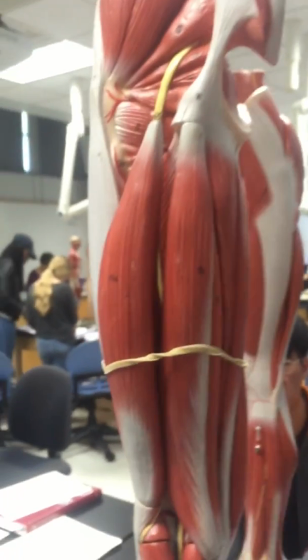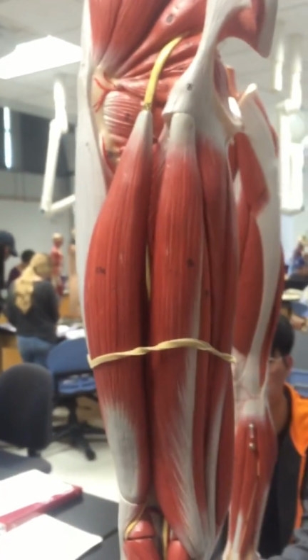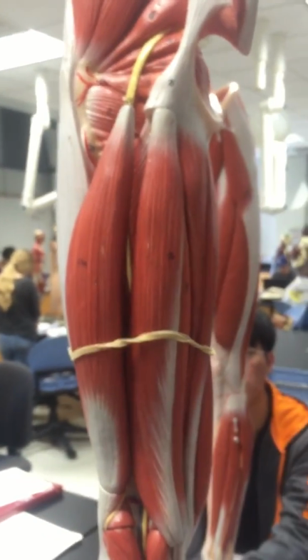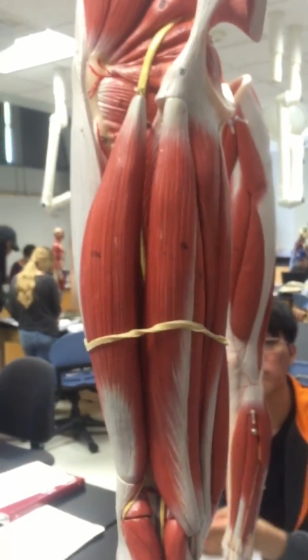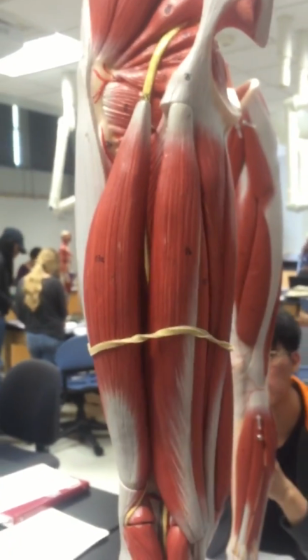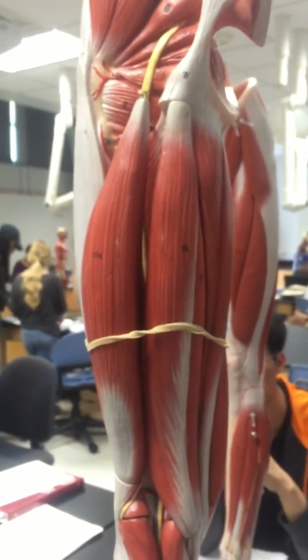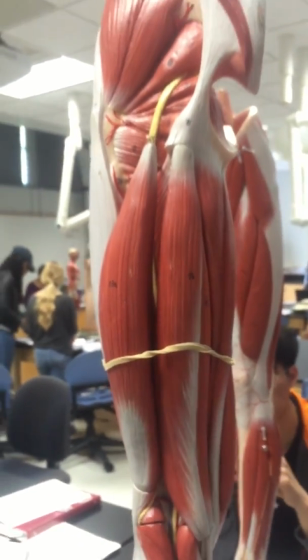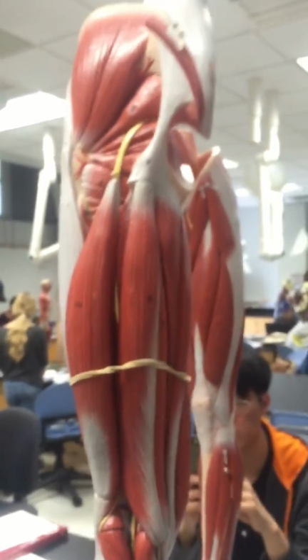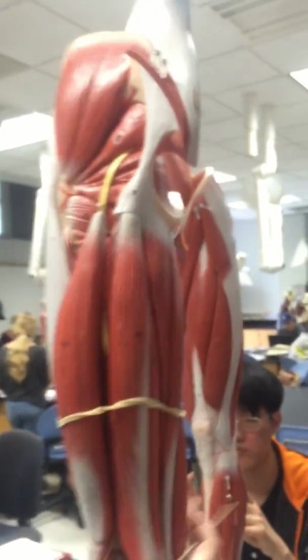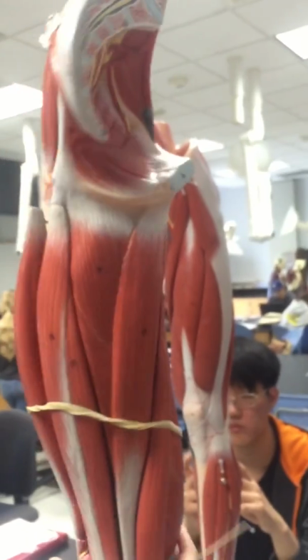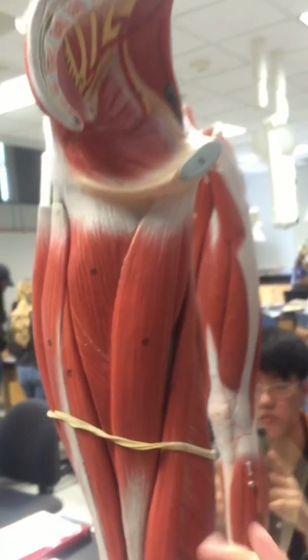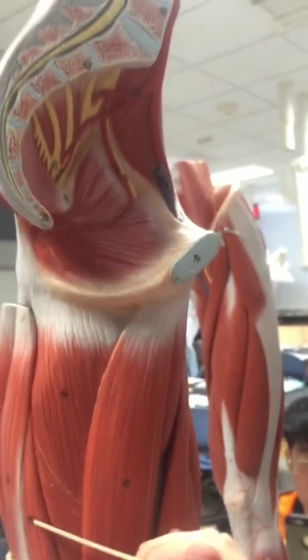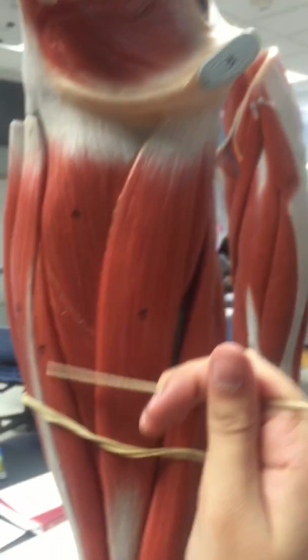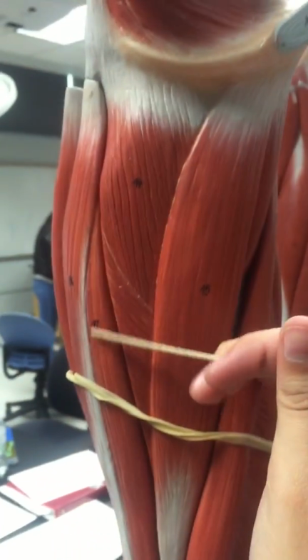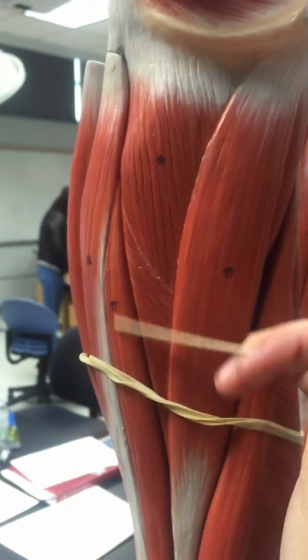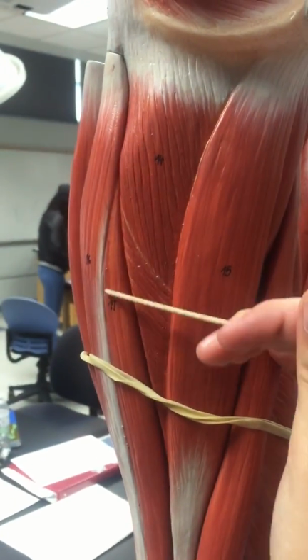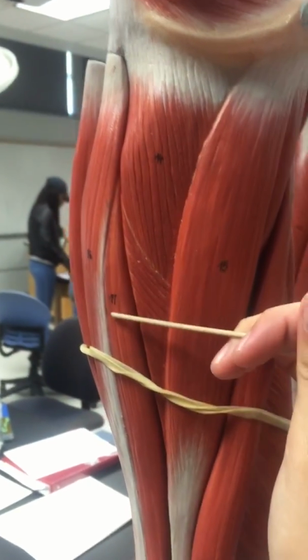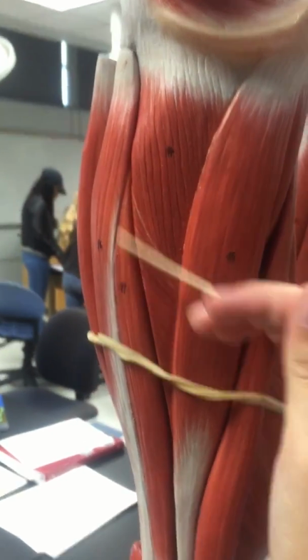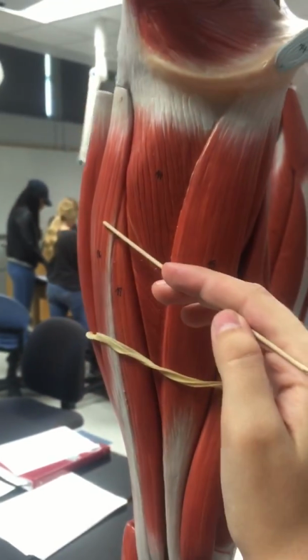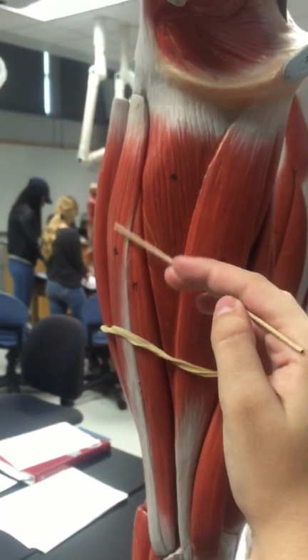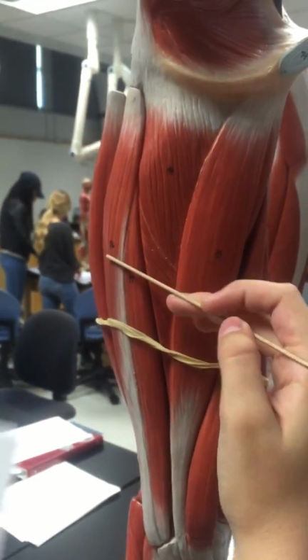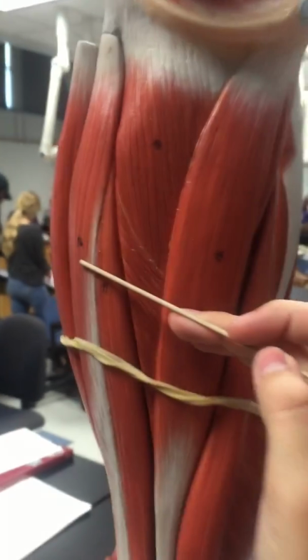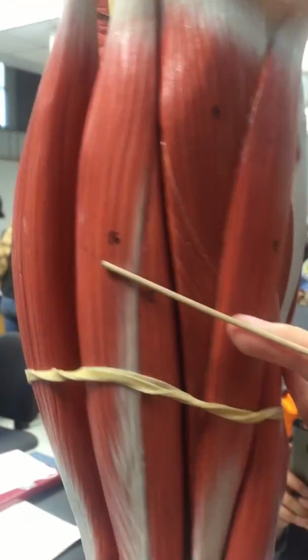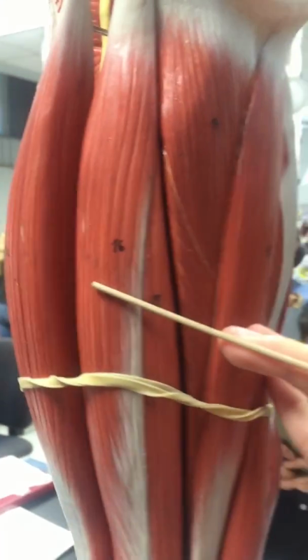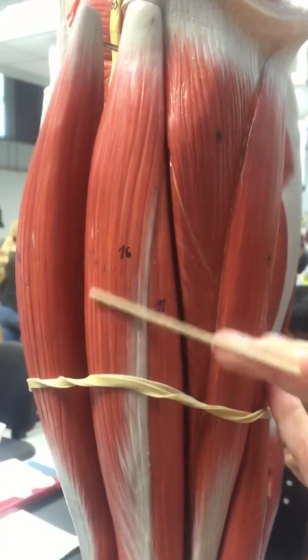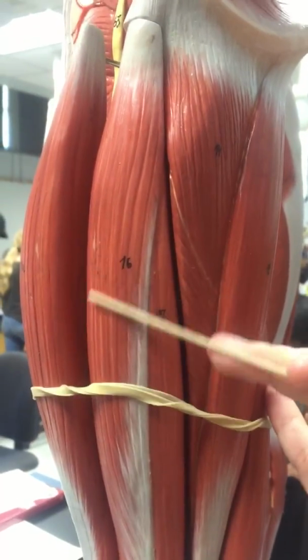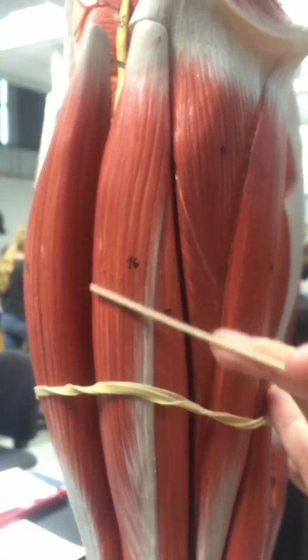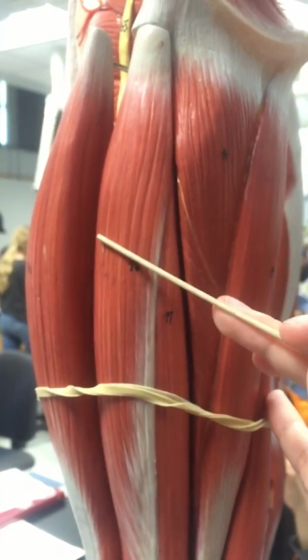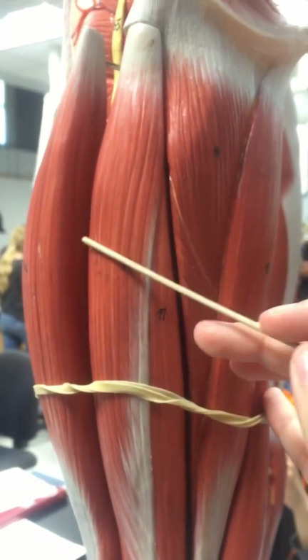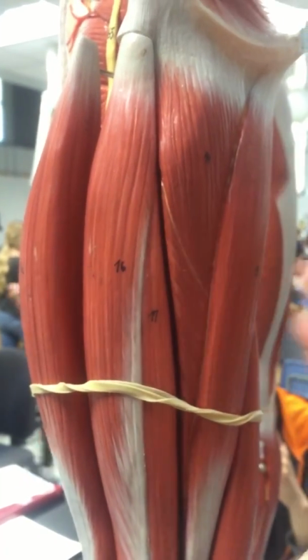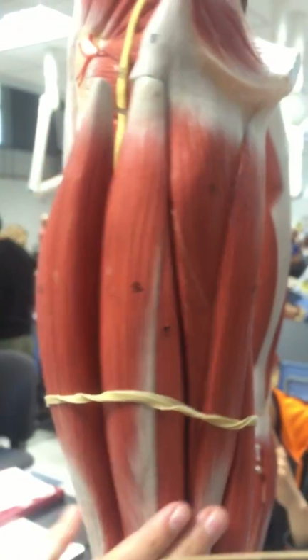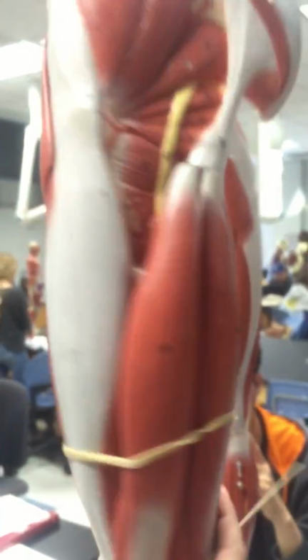Then we have the semimembranosus right here, number 17. Then the semitendinosus, number 16.